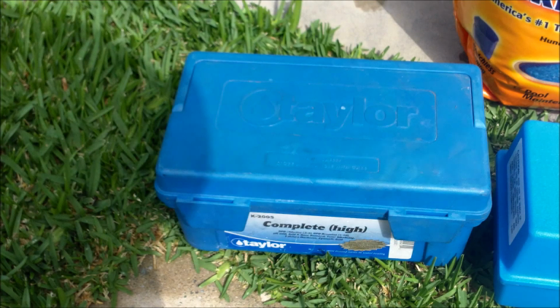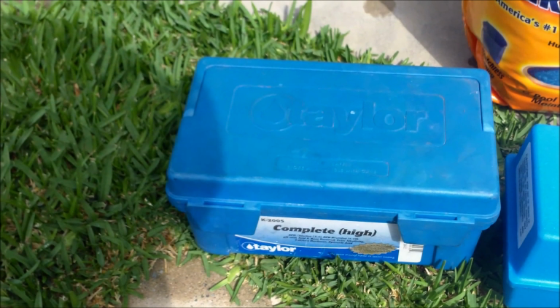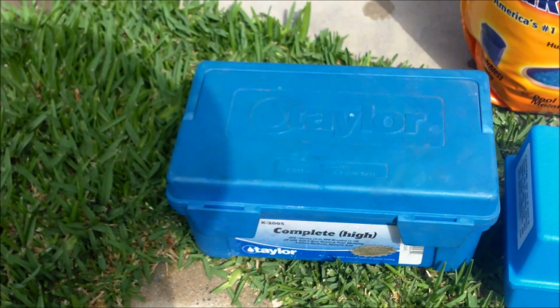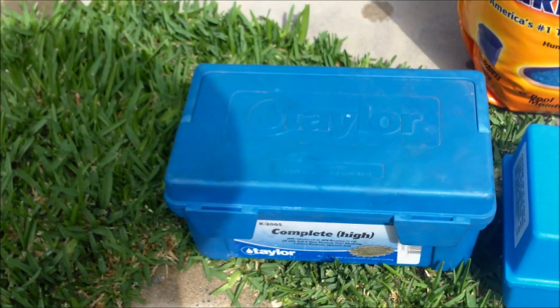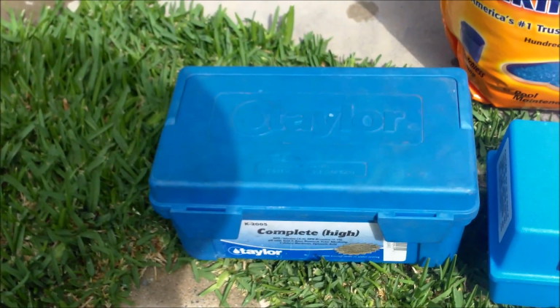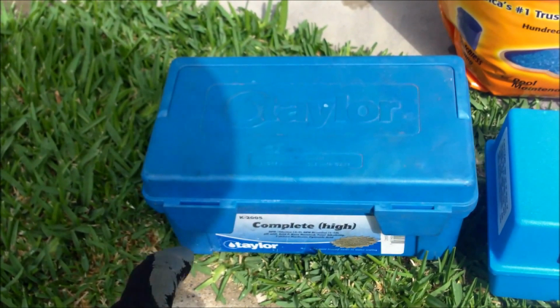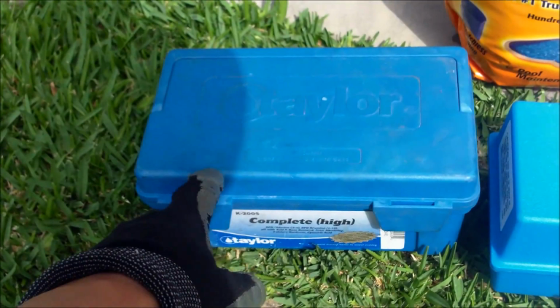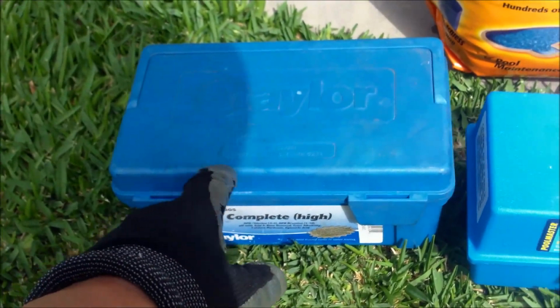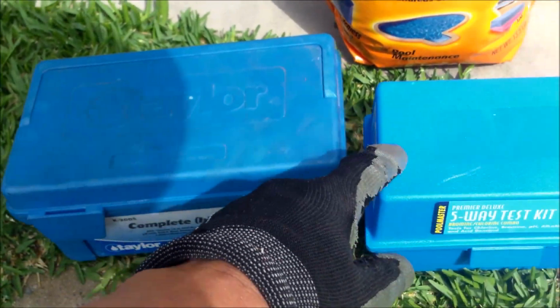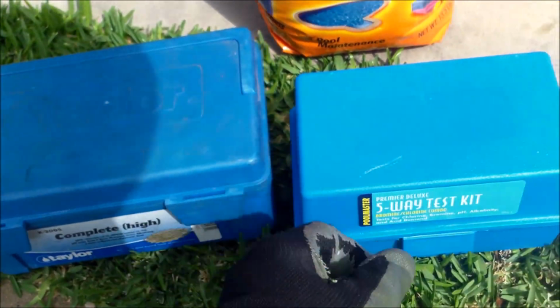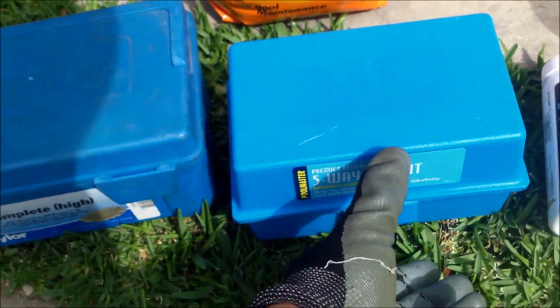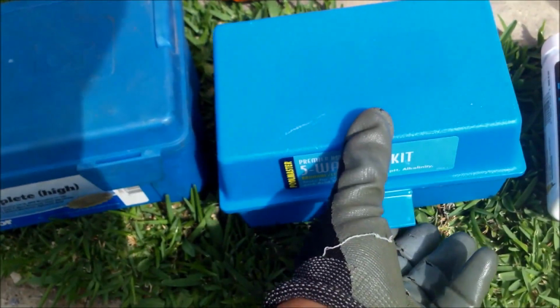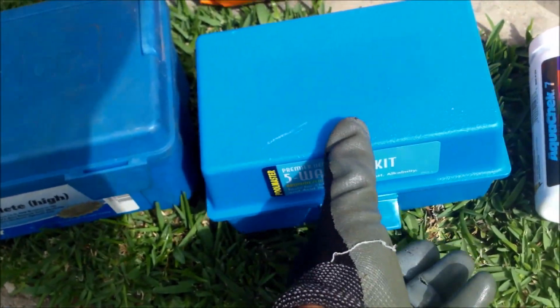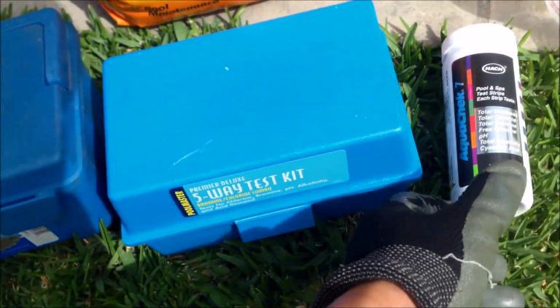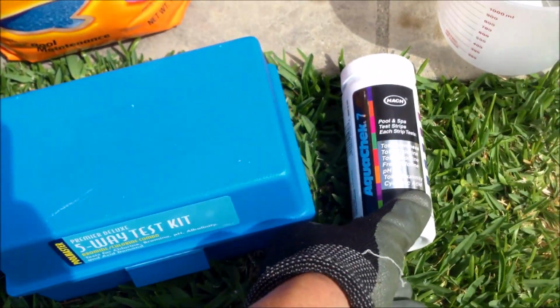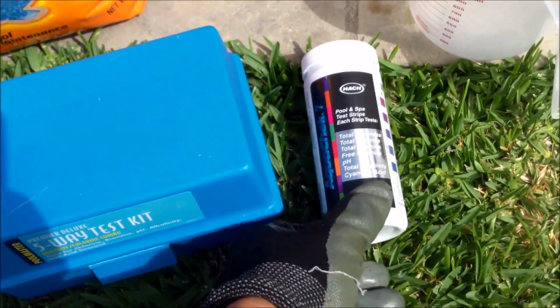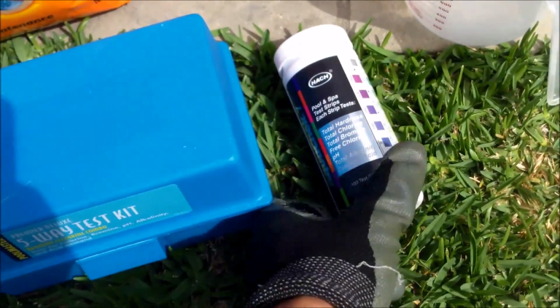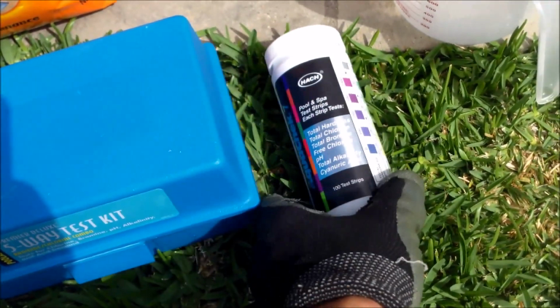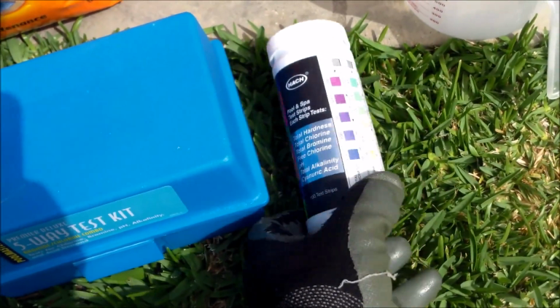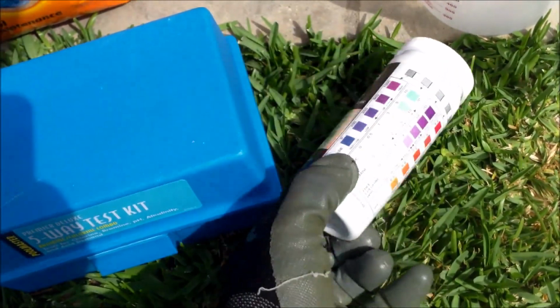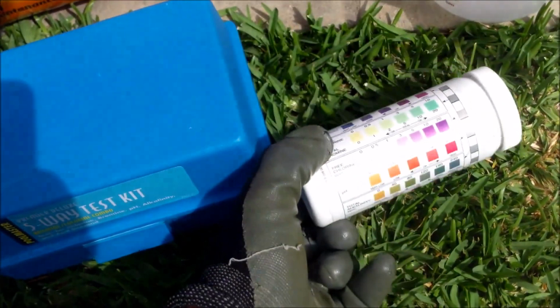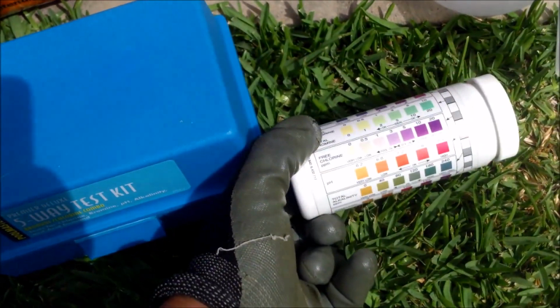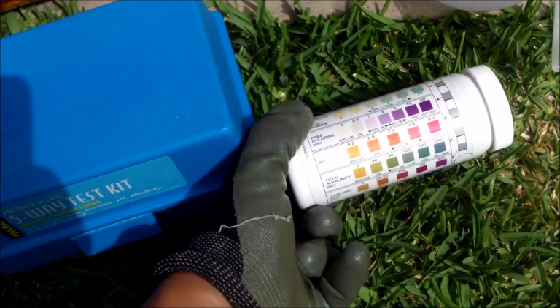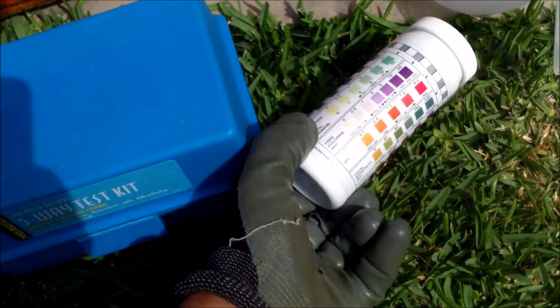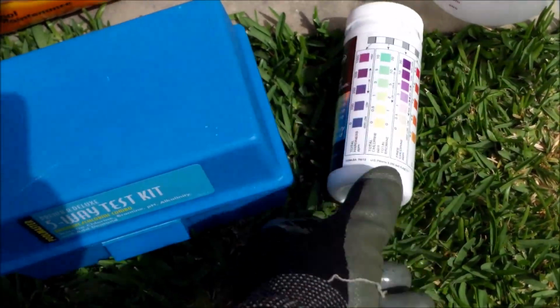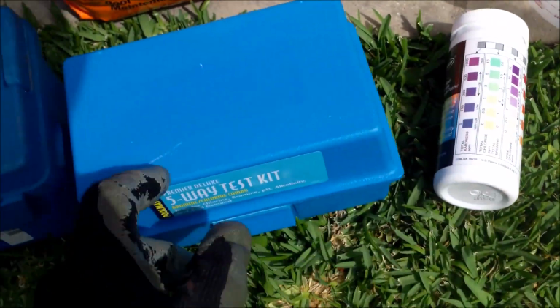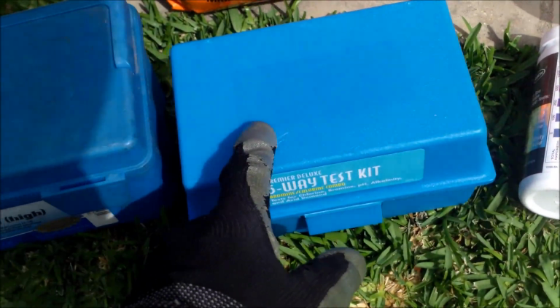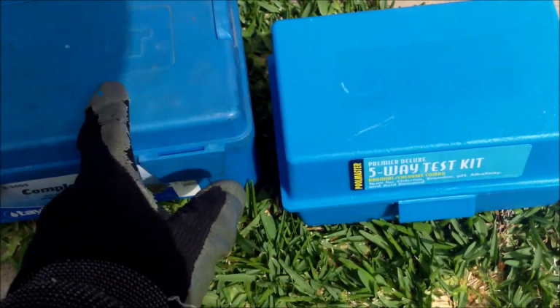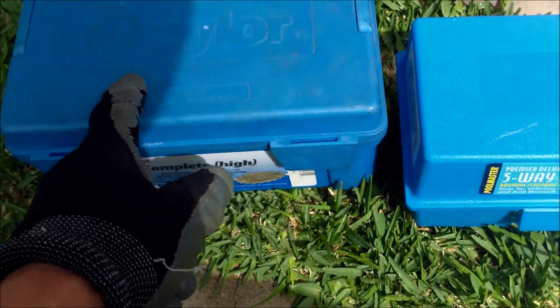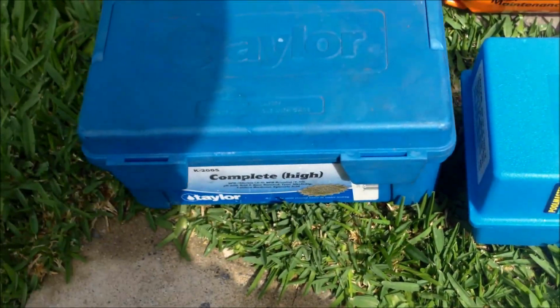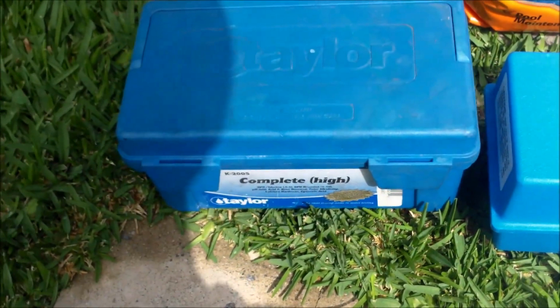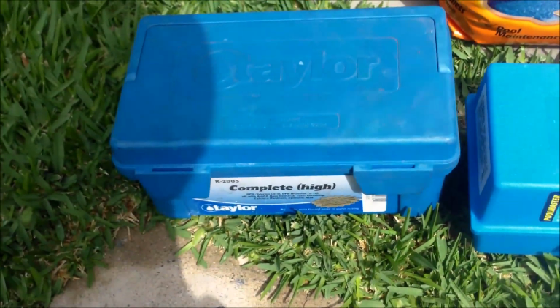You're going to have to test your alkalinity. You can either use a Taylor test kit or a five-way test kit. I wouldn't recommend test strips — they just give you a ballpark and not a very accurate reading. Either of these two kits are good for the alkalinity reading.